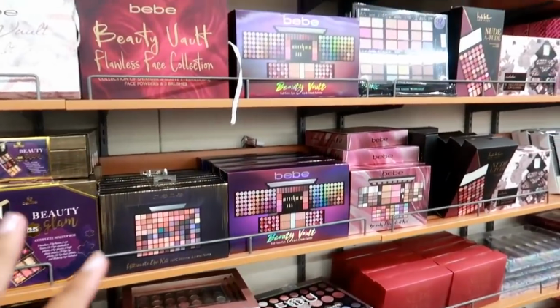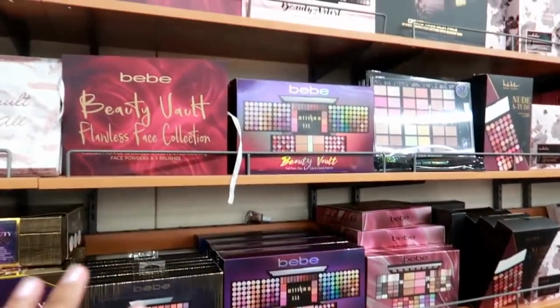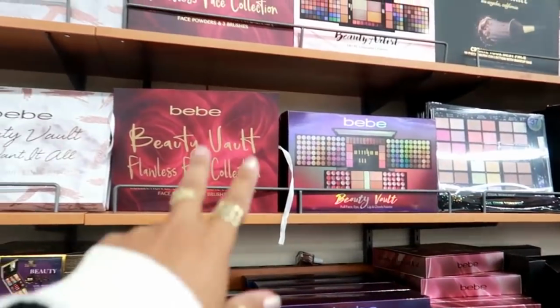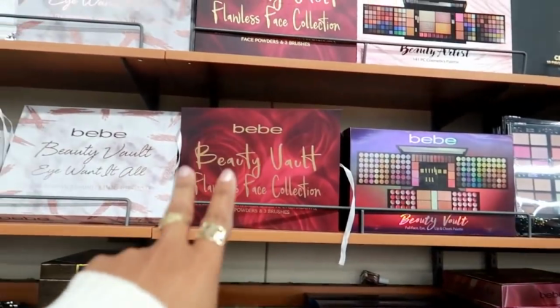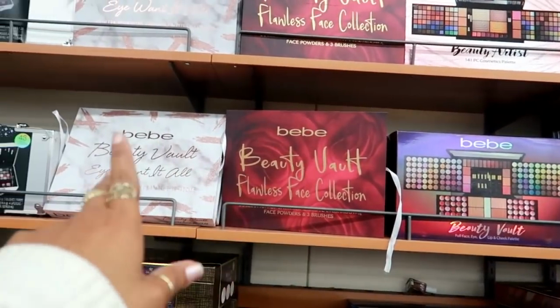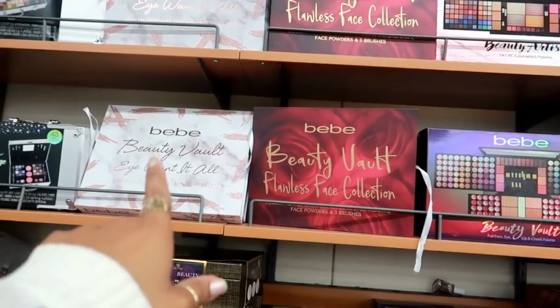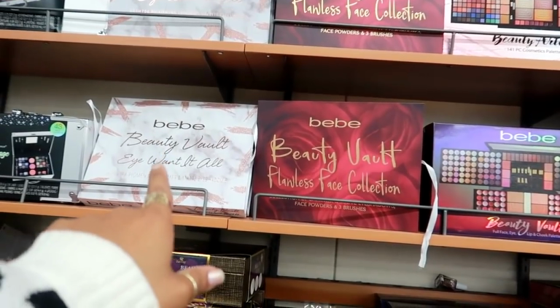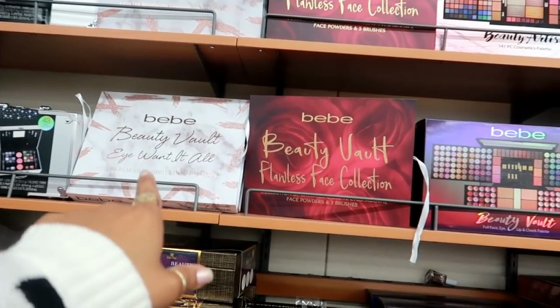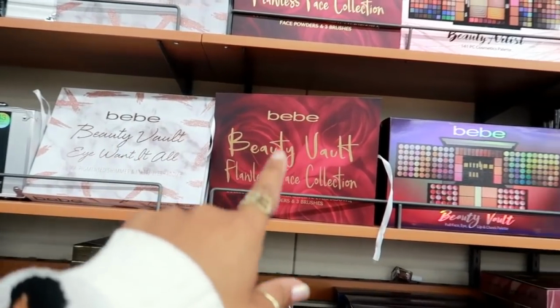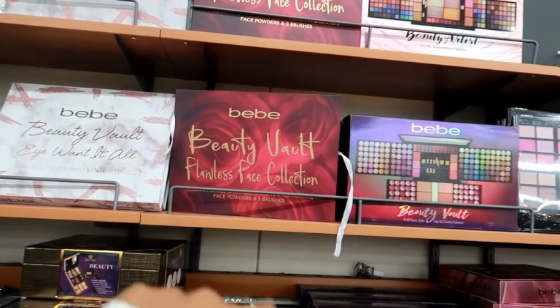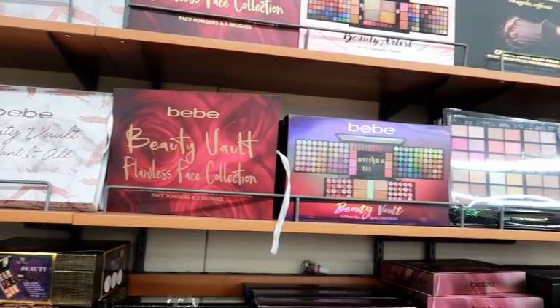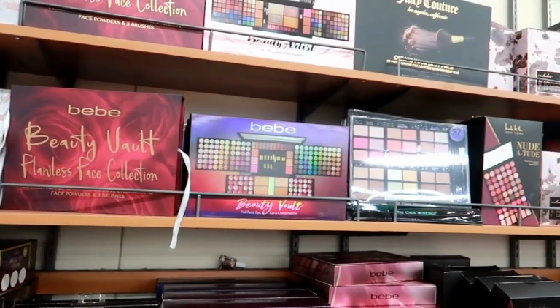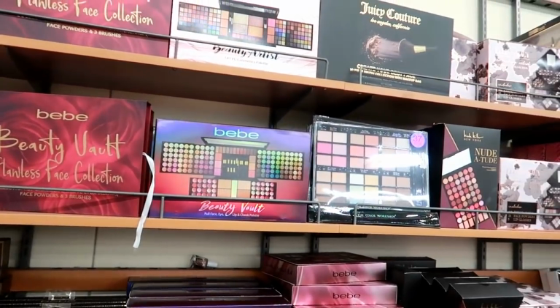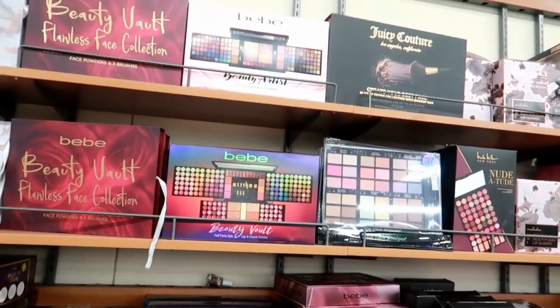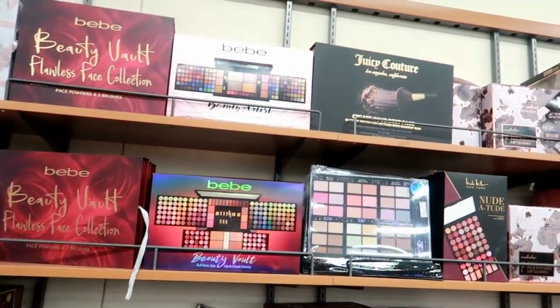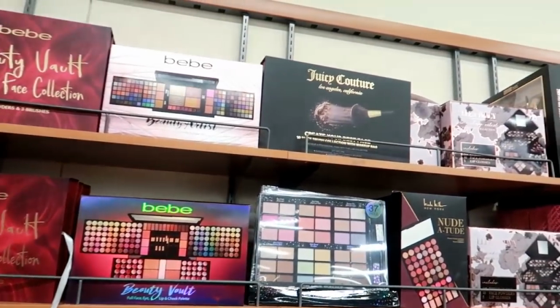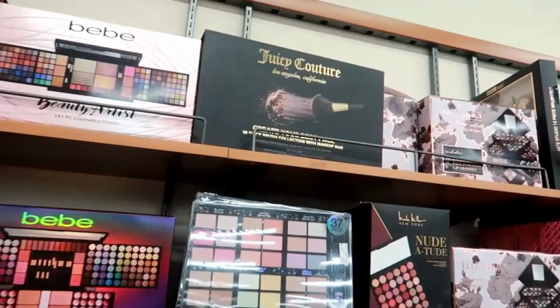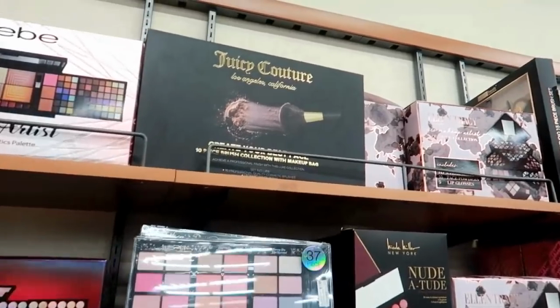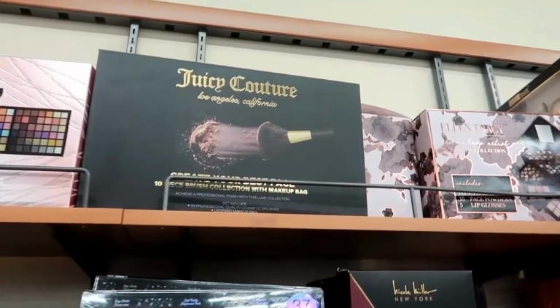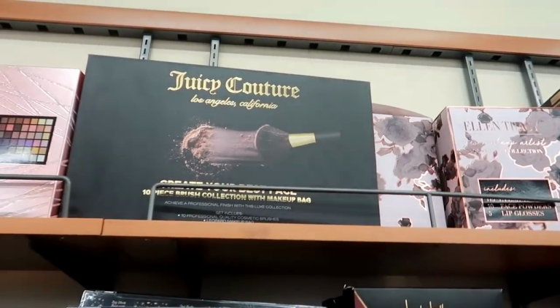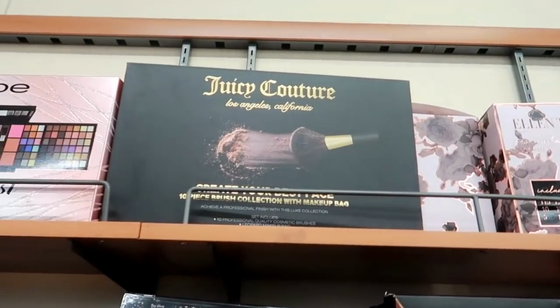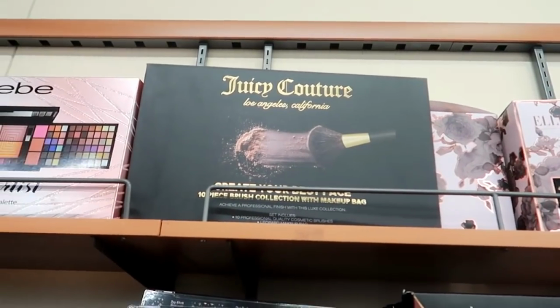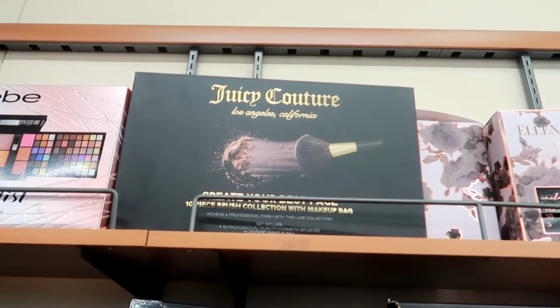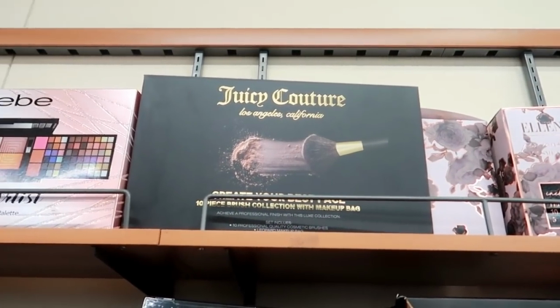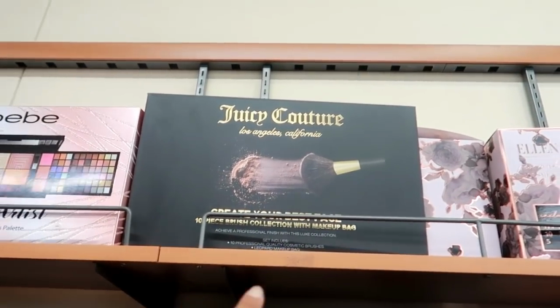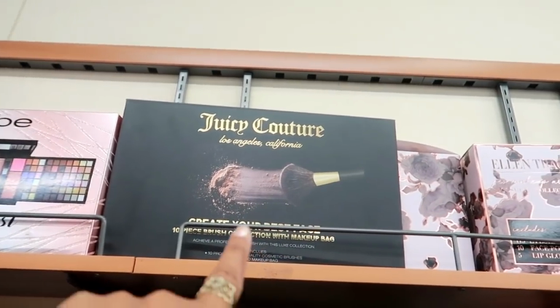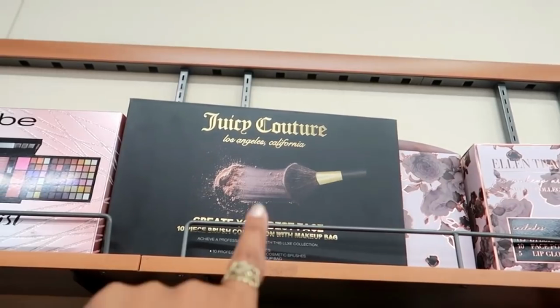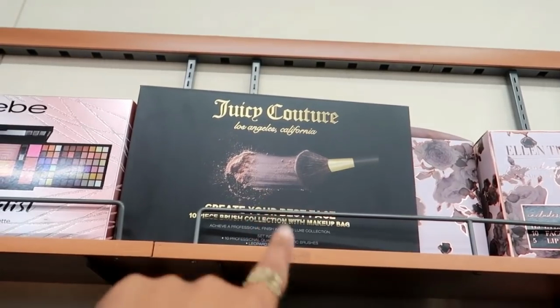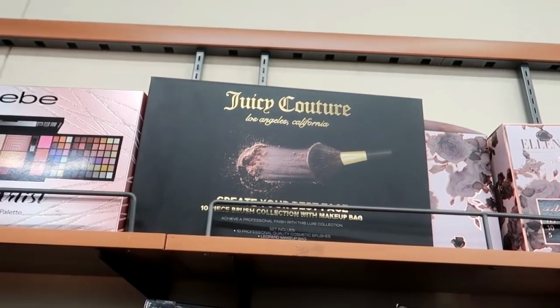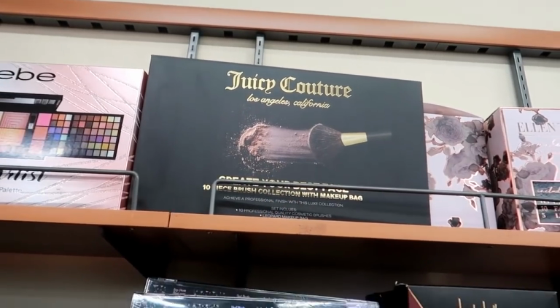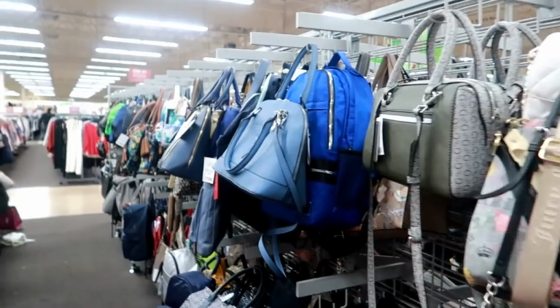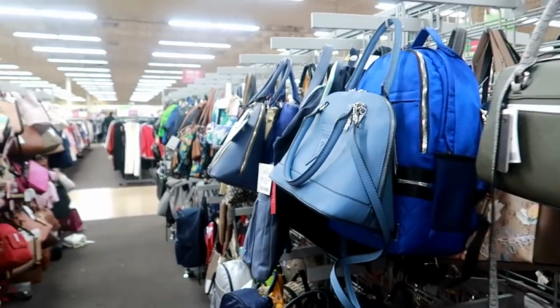They have a lot of BB products as far as makeup and everything, so if you're looking for sets, they have the Beauty Vault 'I Want It All' Flawless Face Collection. Look at this Juicy Couture 'Create Your Best Face' 10-piece brush collection that comes with a makeup bag.